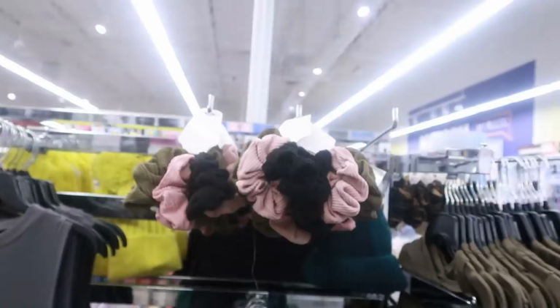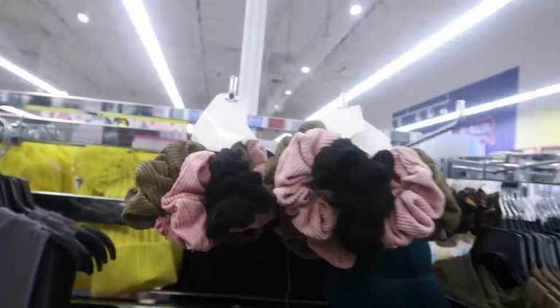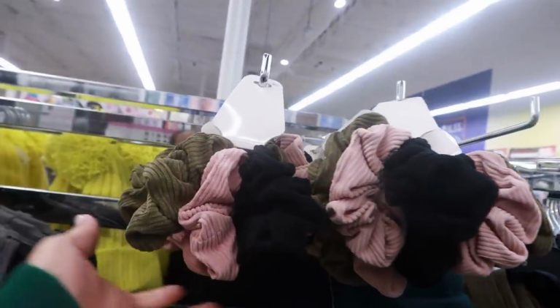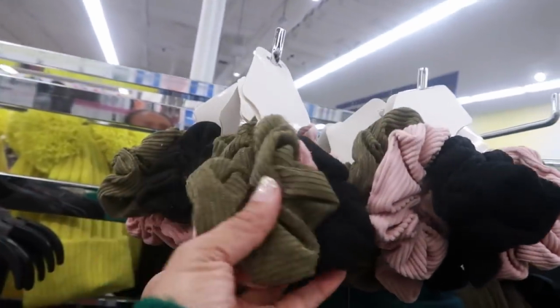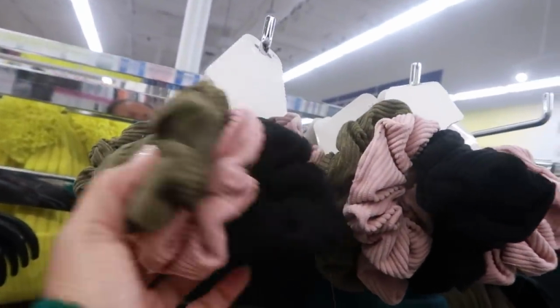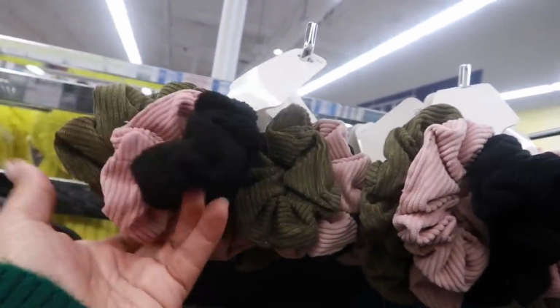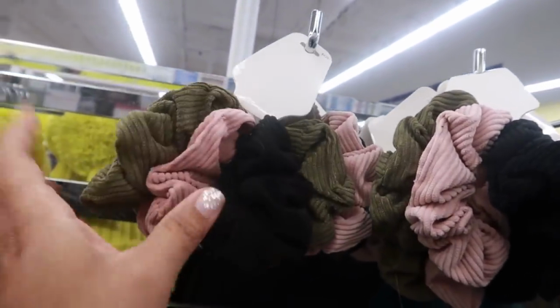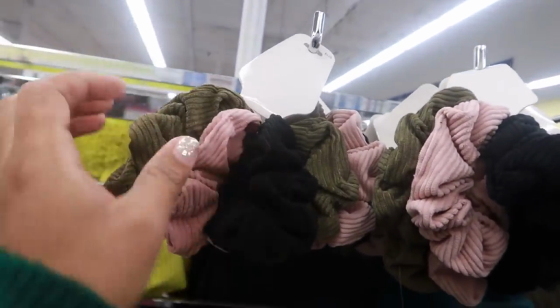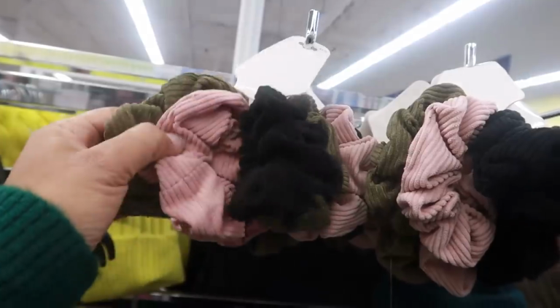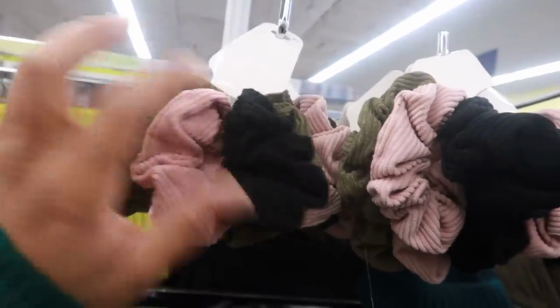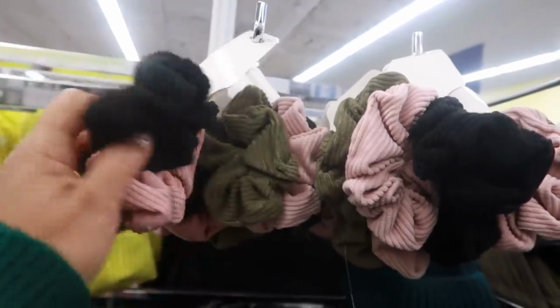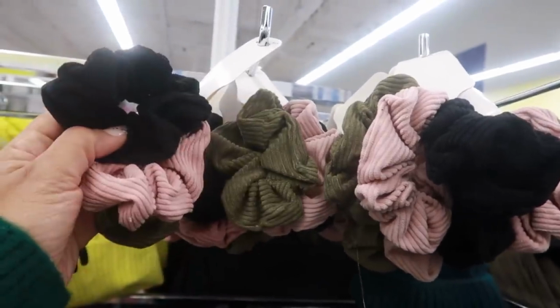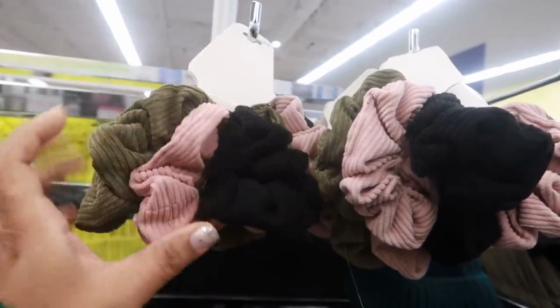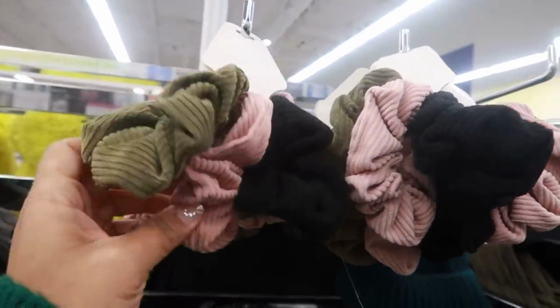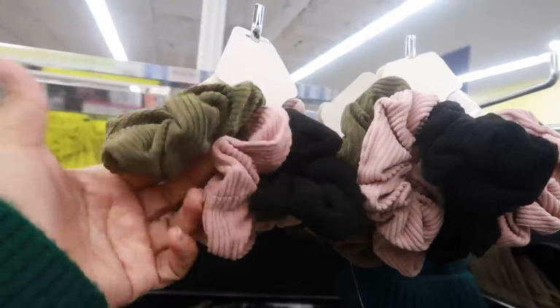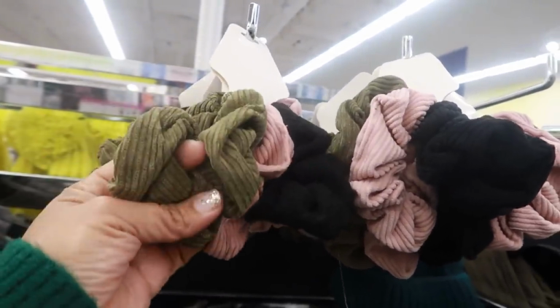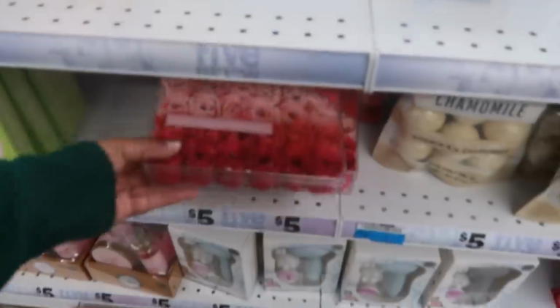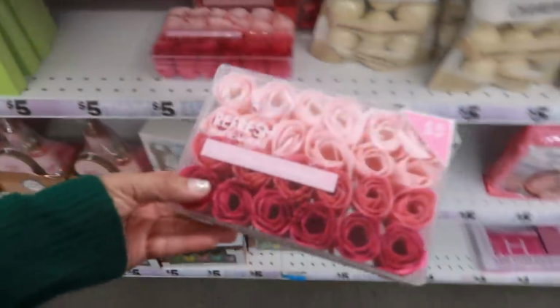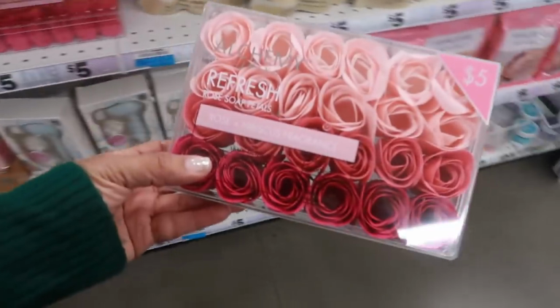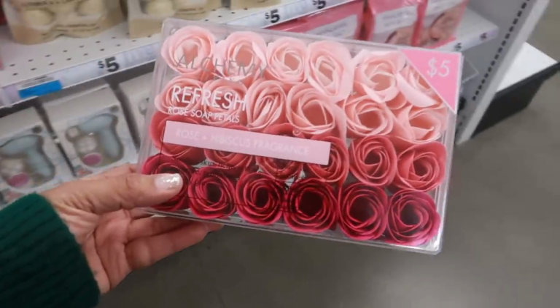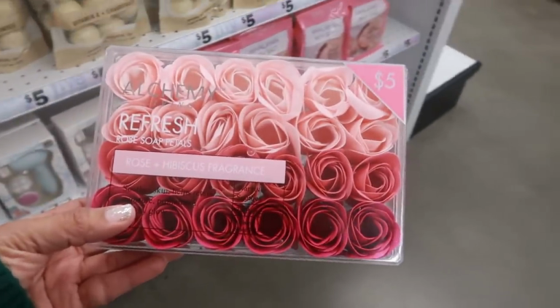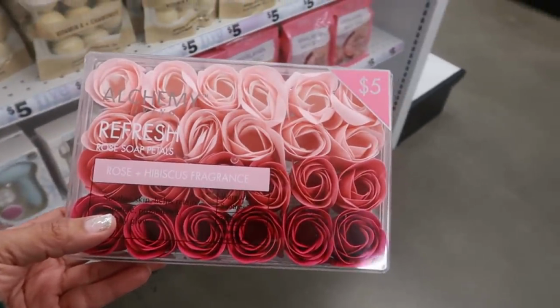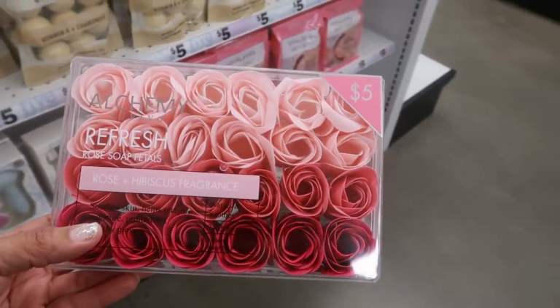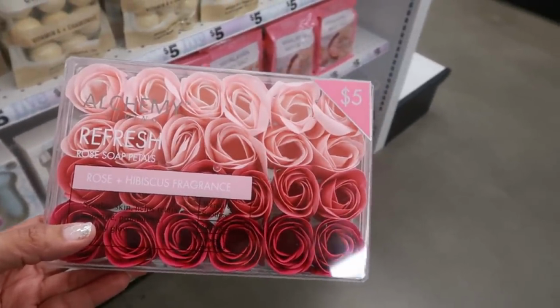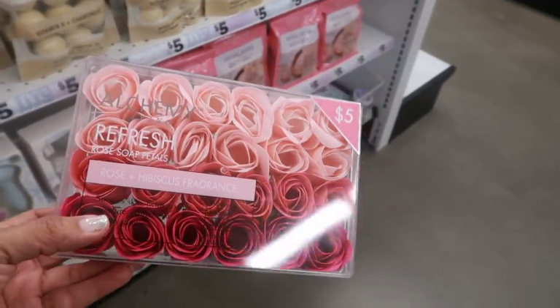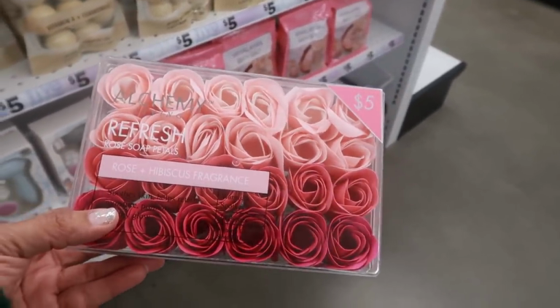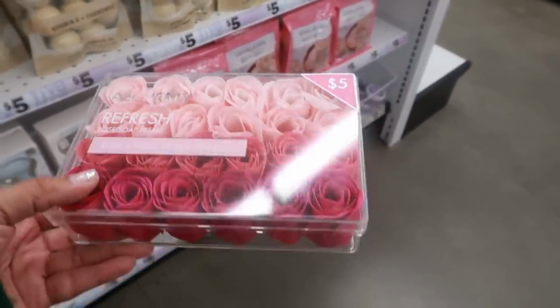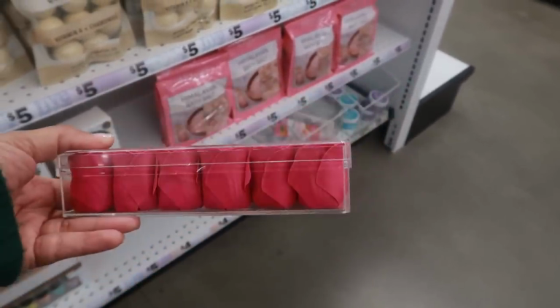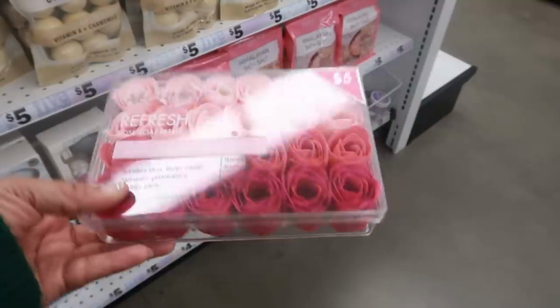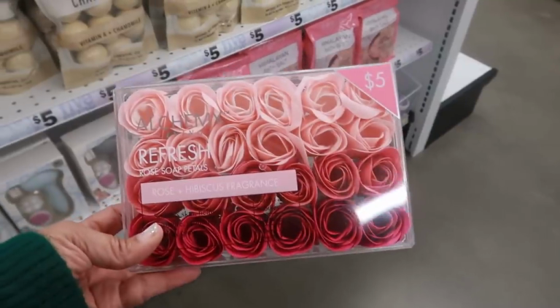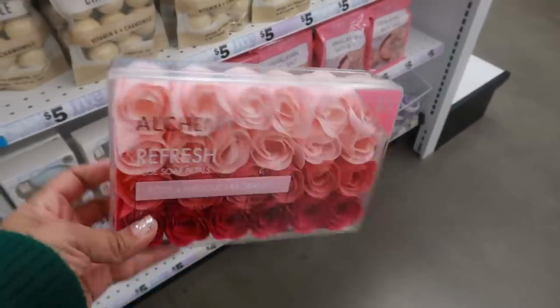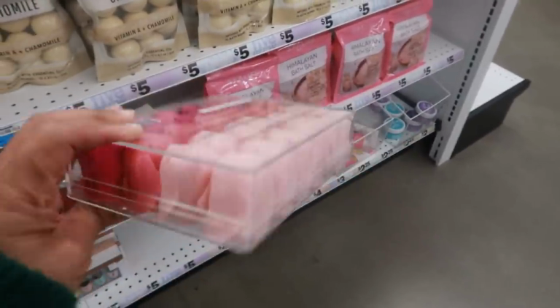Here are some more scrunchies — I like all those colors: the green, pink, and black, for three twenty-five. And here's a rose hibiscus fragrance rose soap petals set — those are cute for five dollars, I like those.